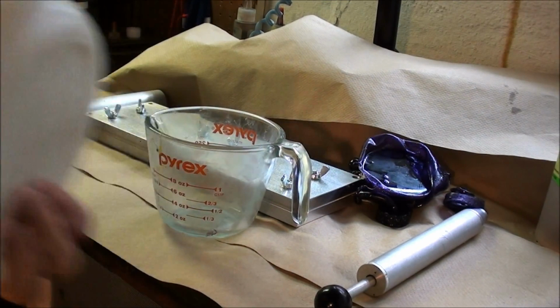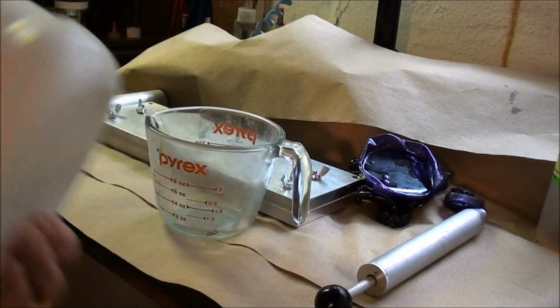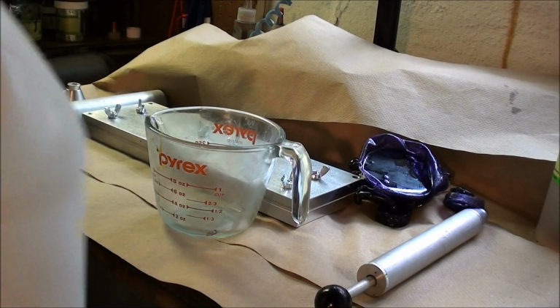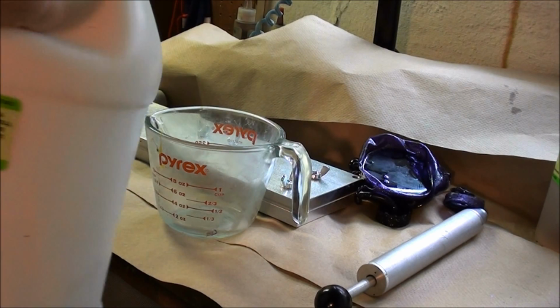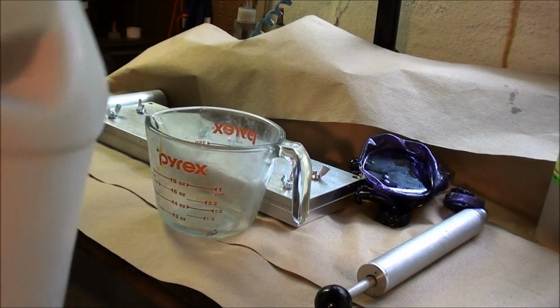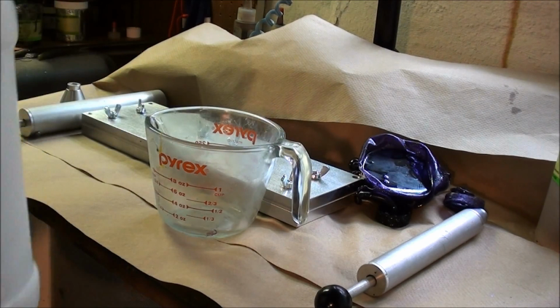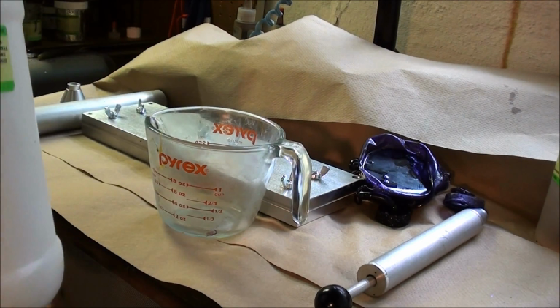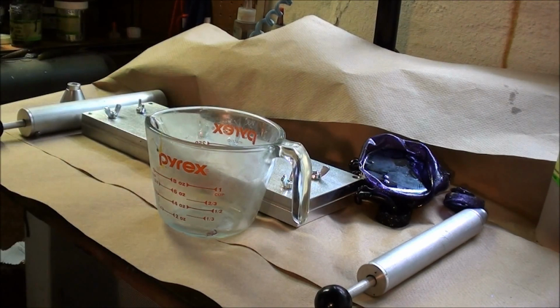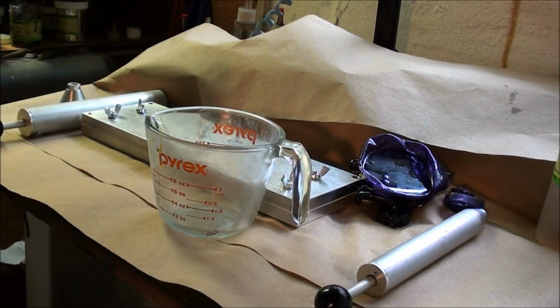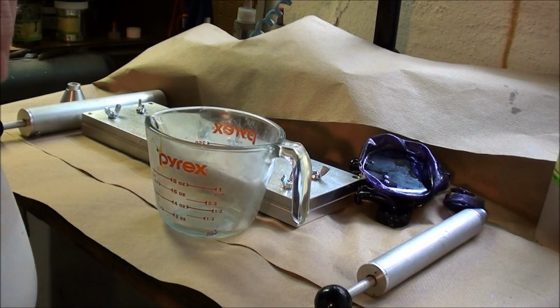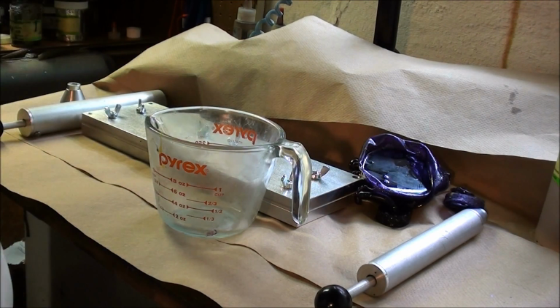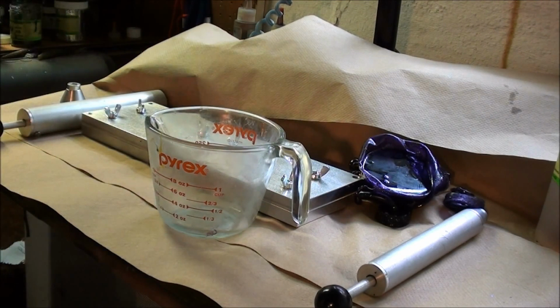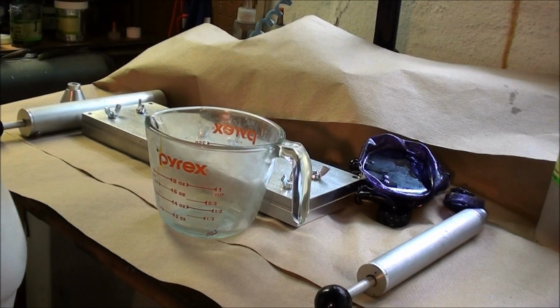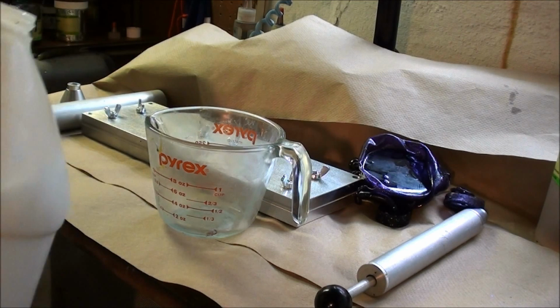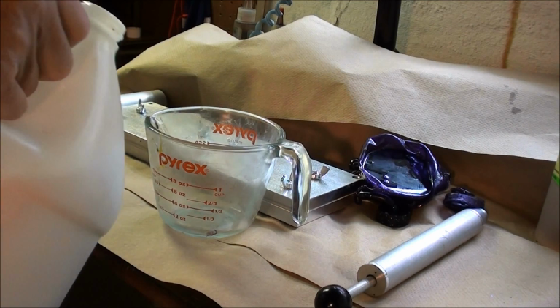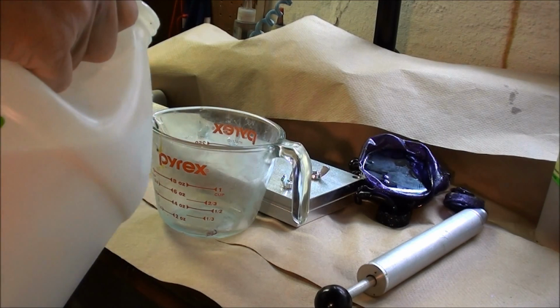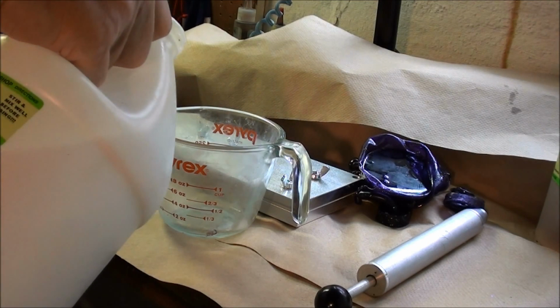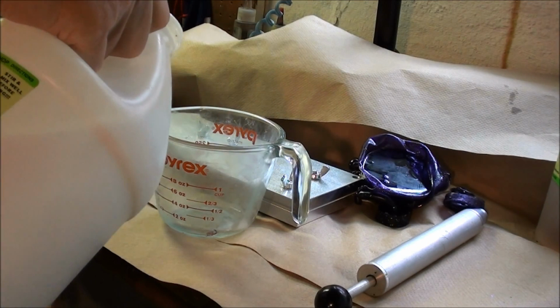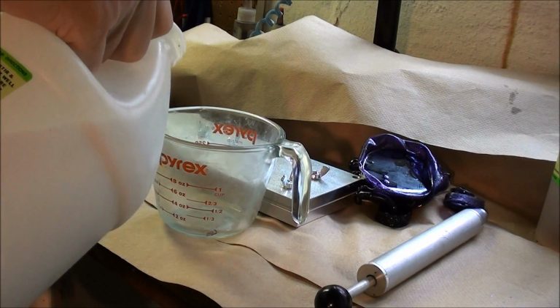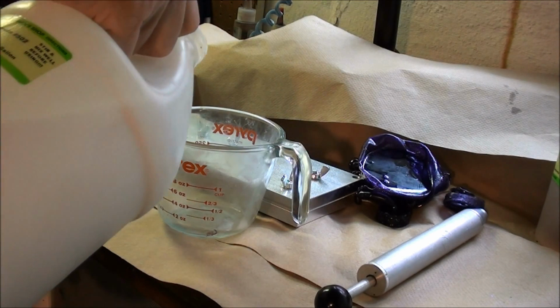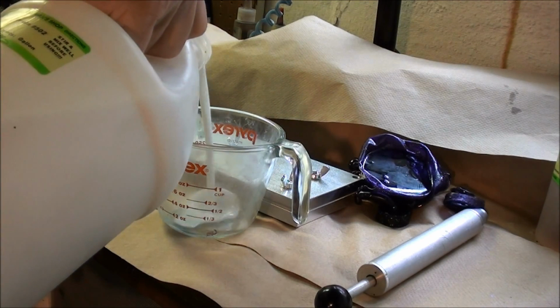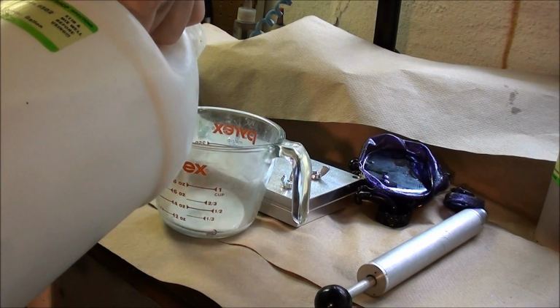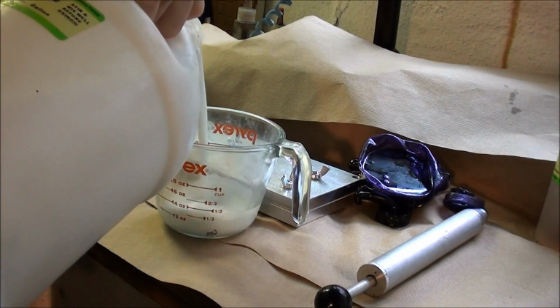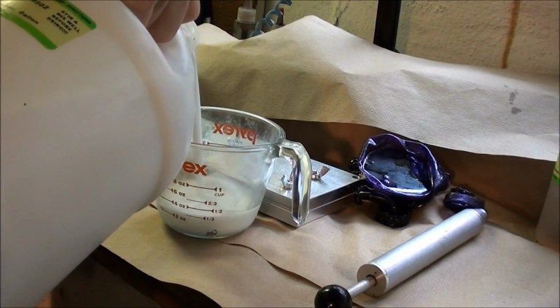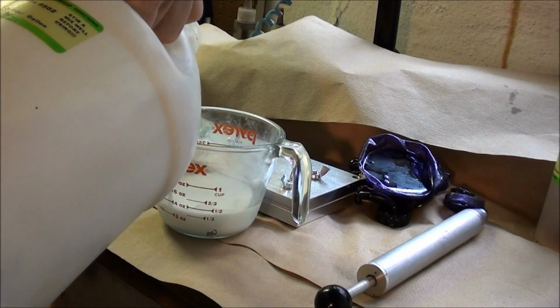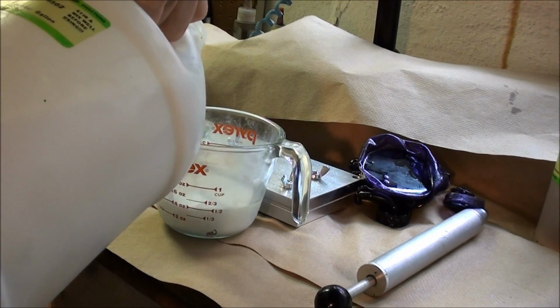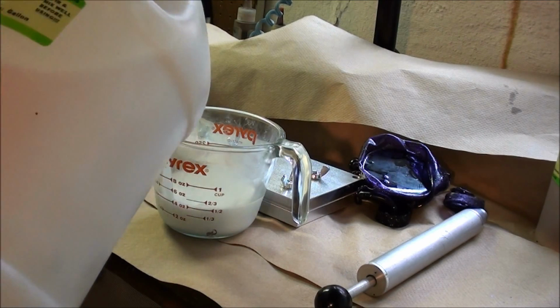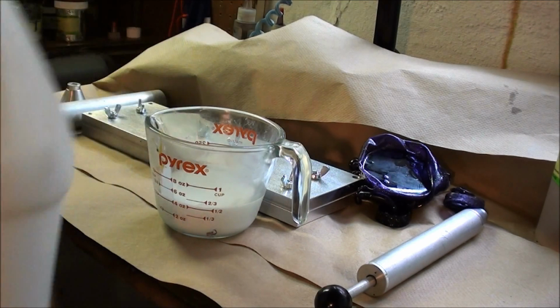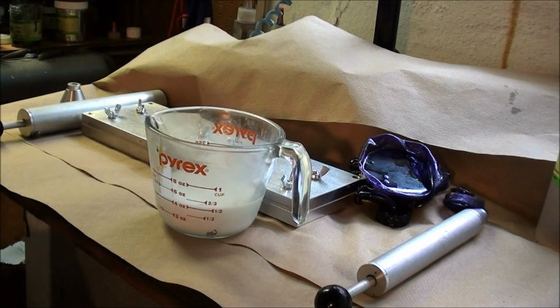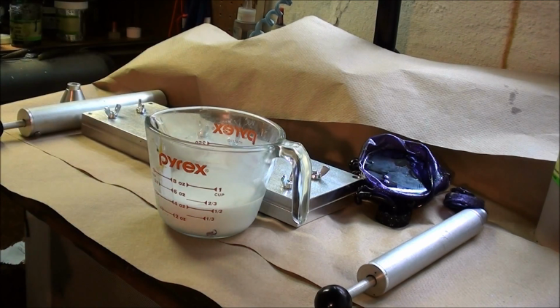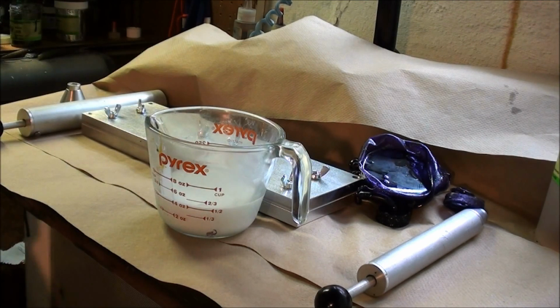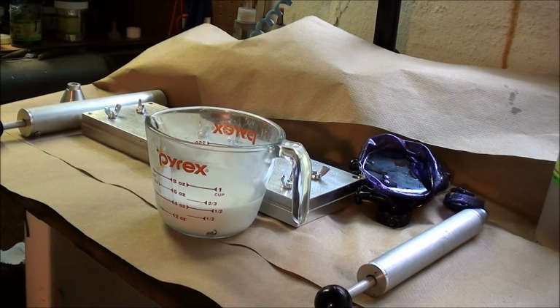Shake up my plastic. I'm using Lurecraft 502 medium. I'll put four ounces of plastic in.